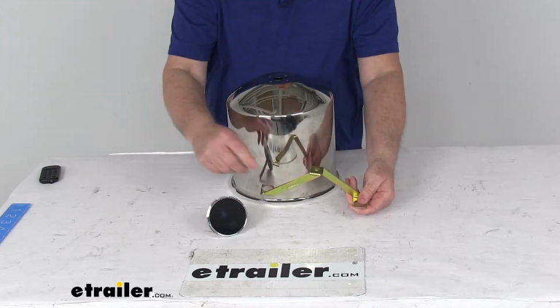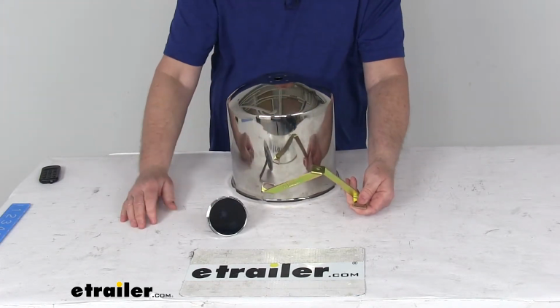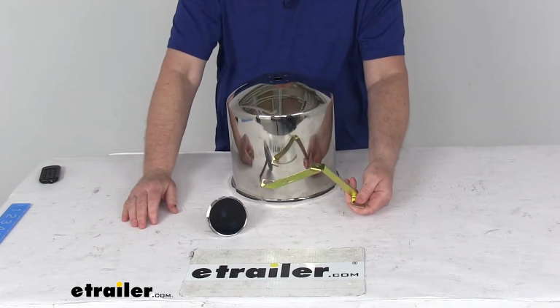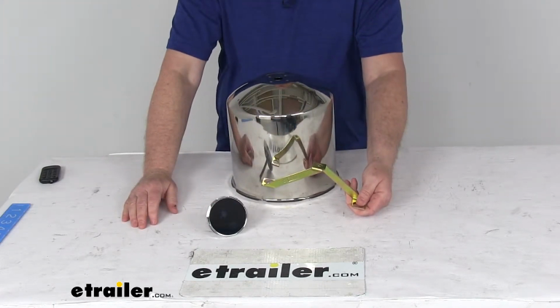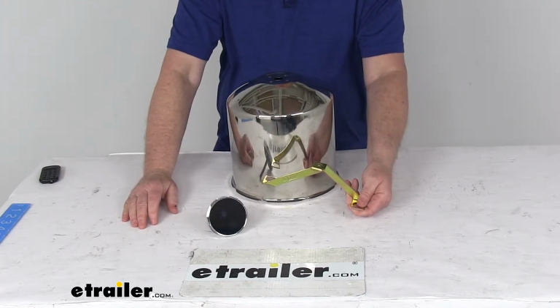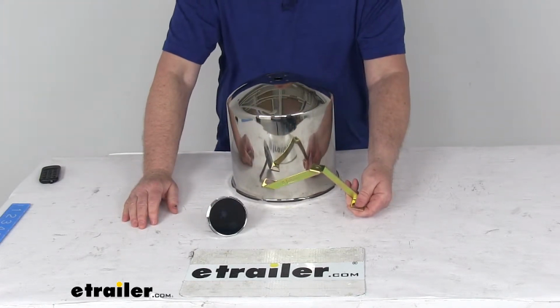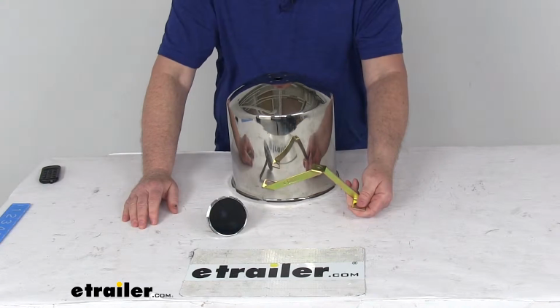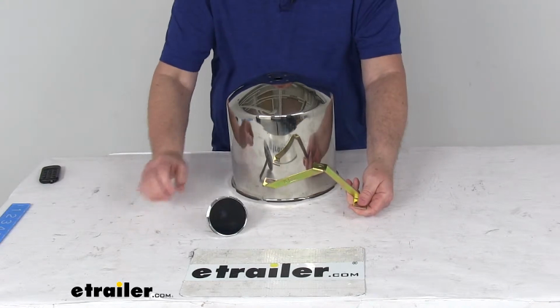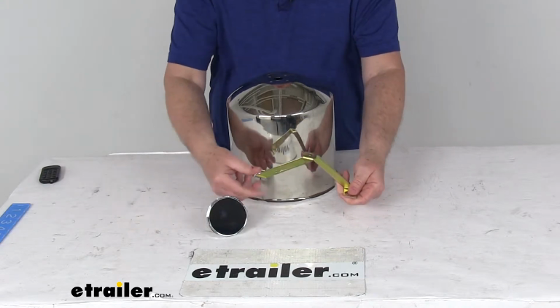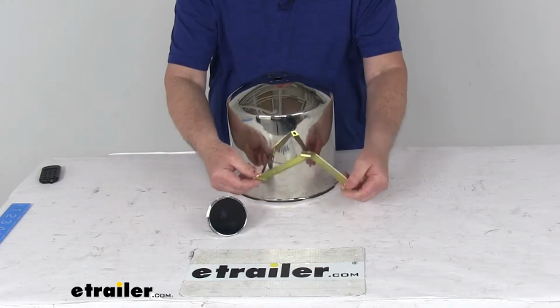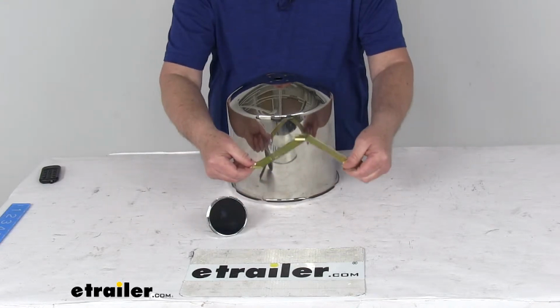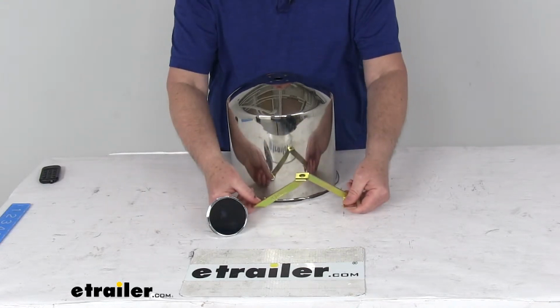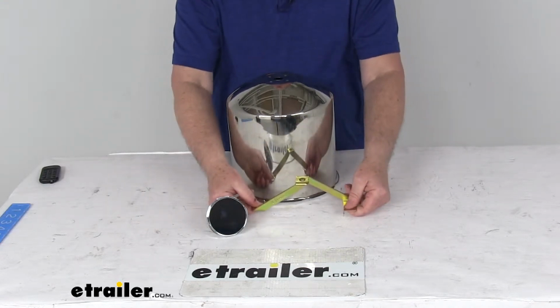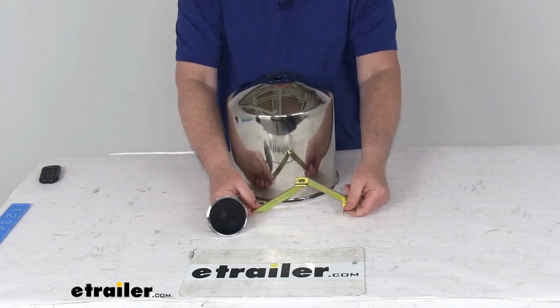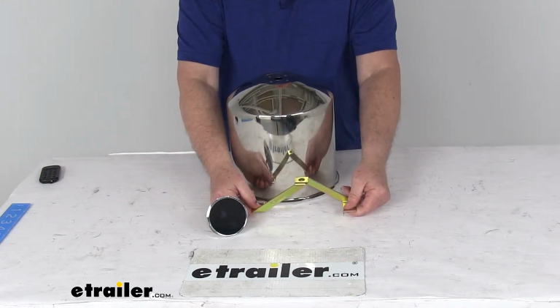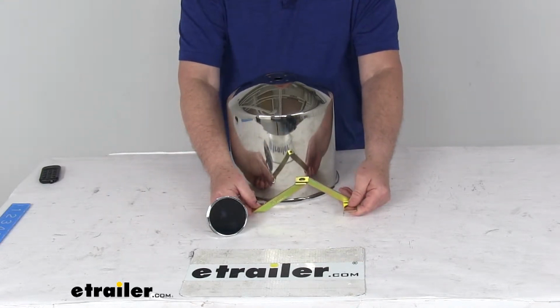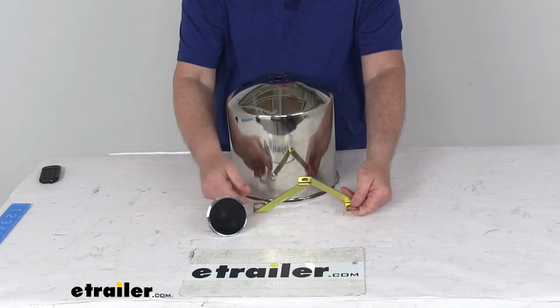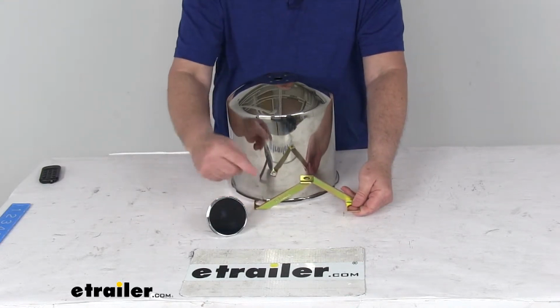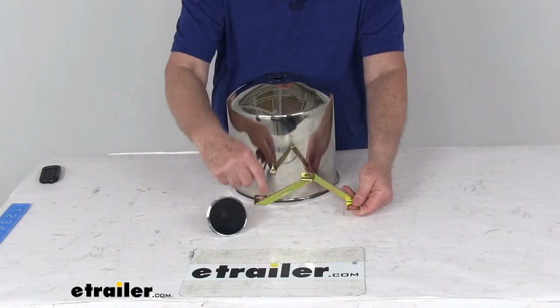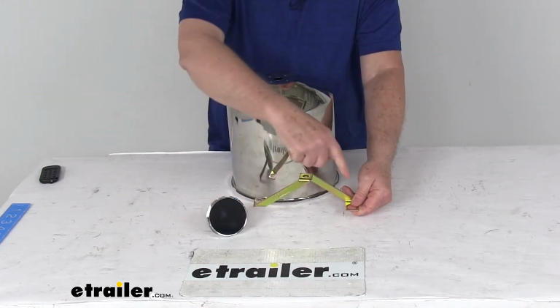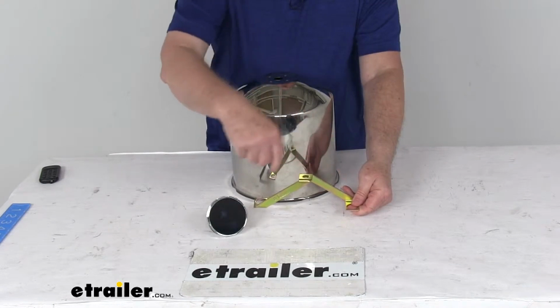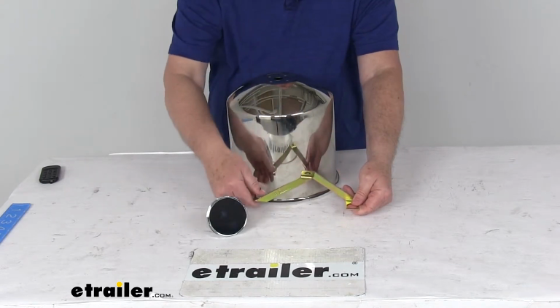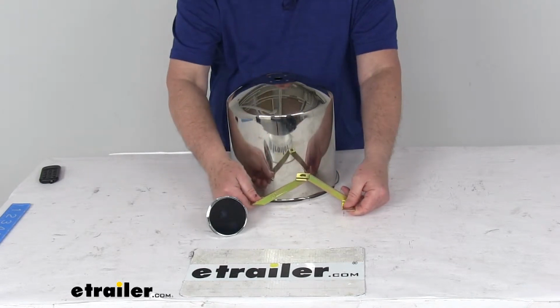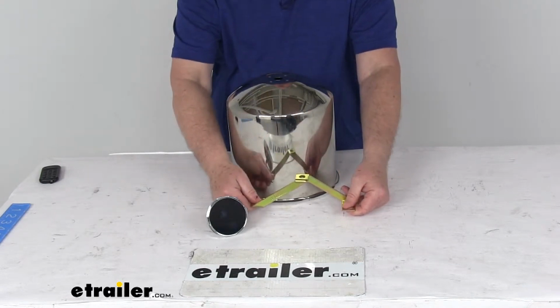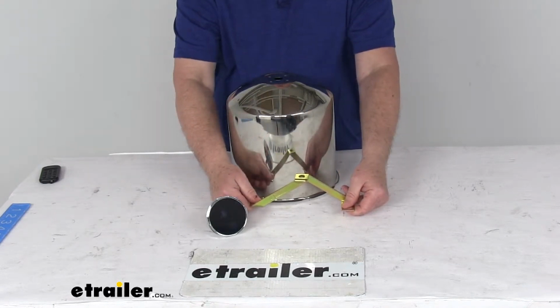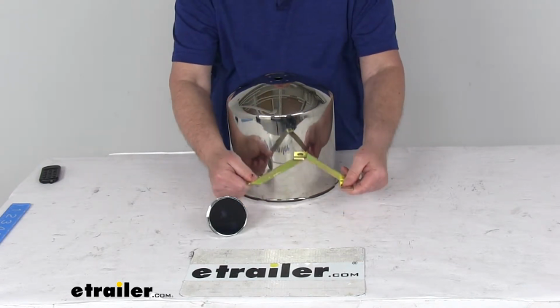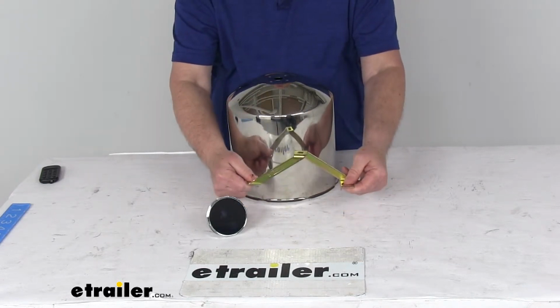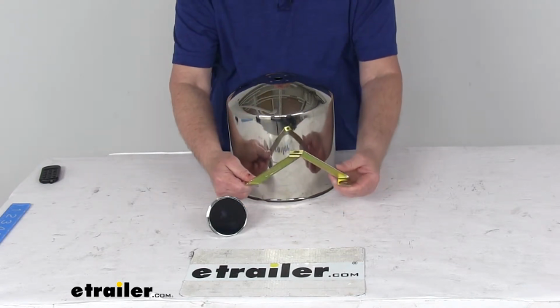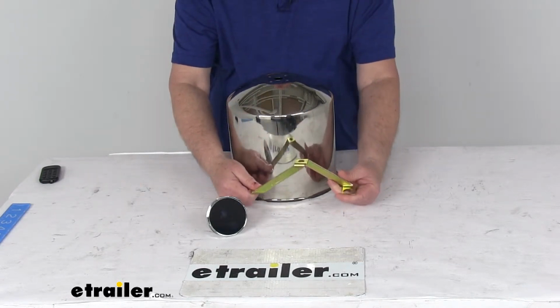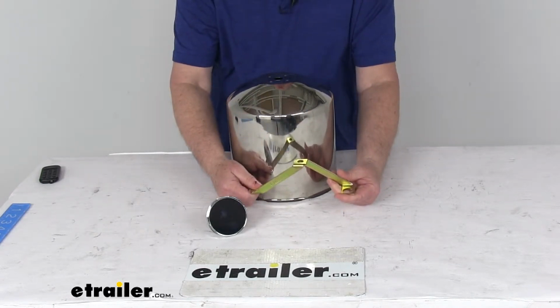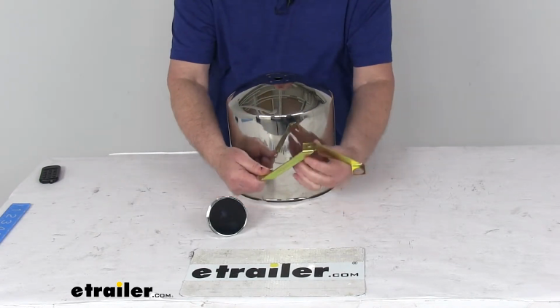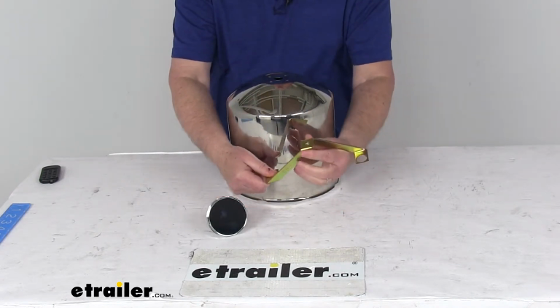Remove the nuts and the lock washers from the axle end plate, then install this bracket over those two exposed axle studs, and reinstall the lock washers and nuts. Torque it to factory specs, and you'll have this bracket on the end of your axle plate.